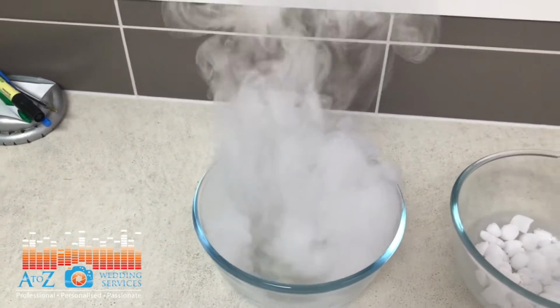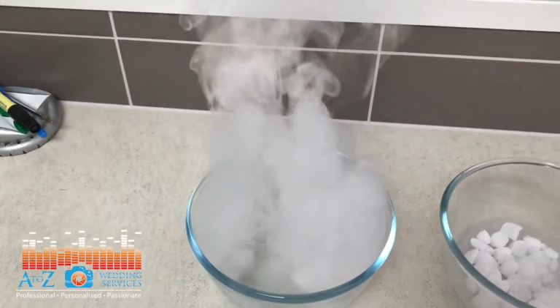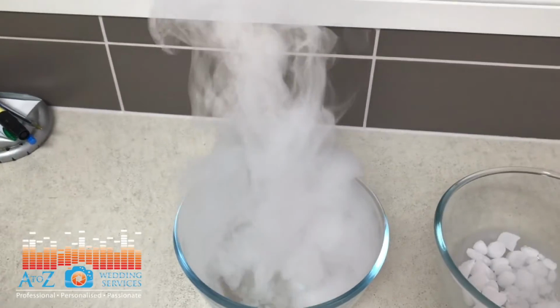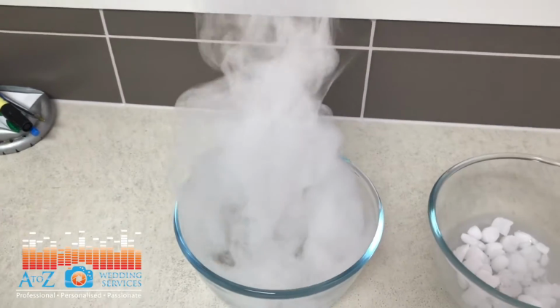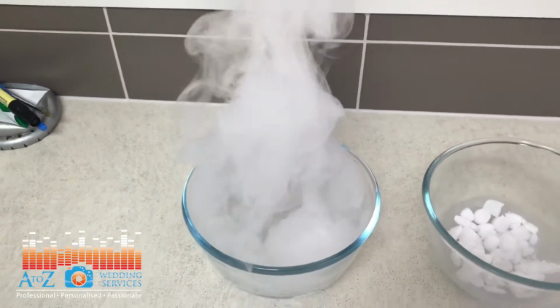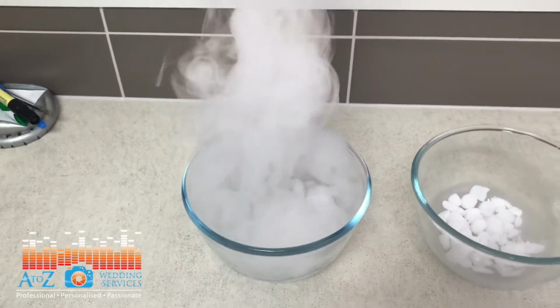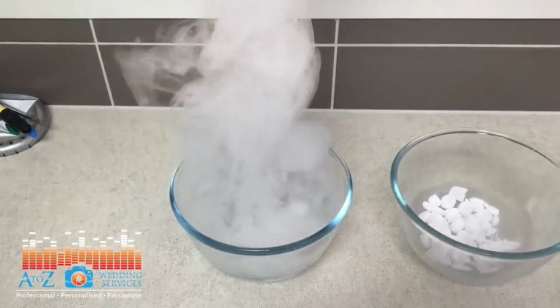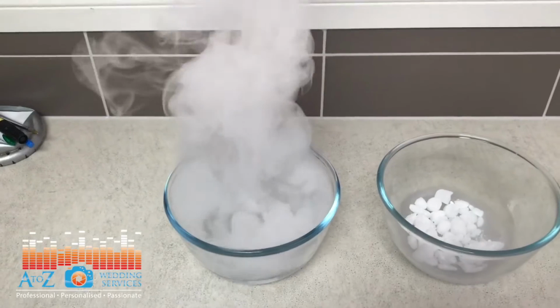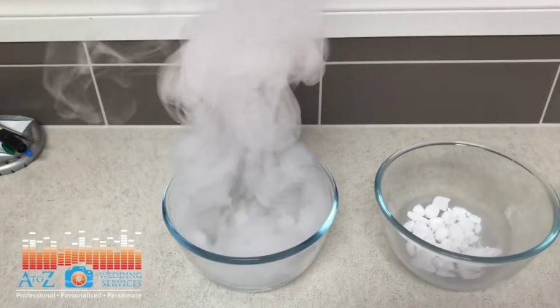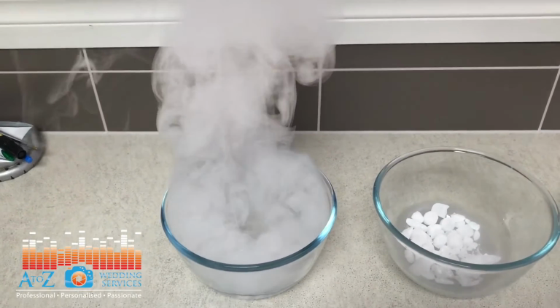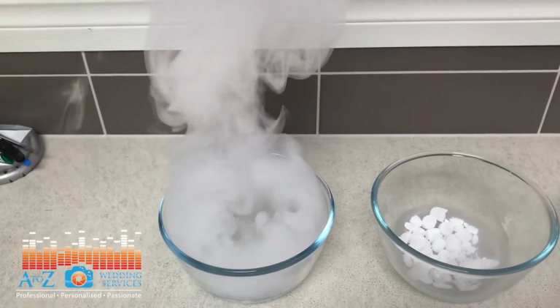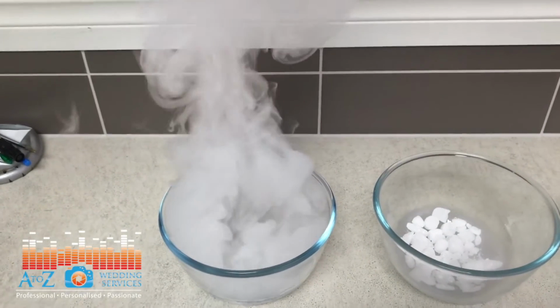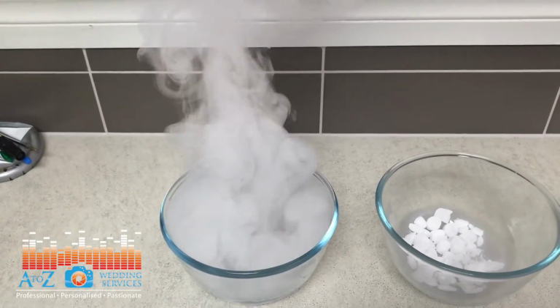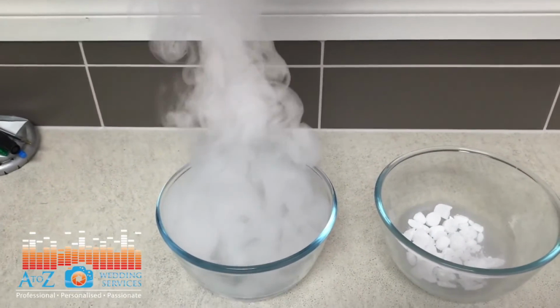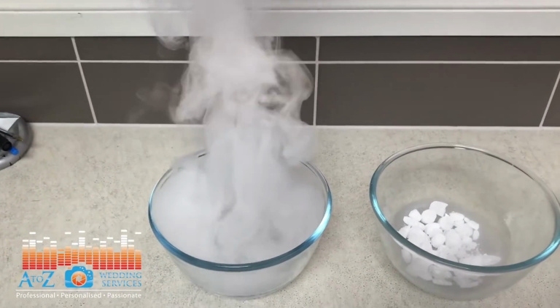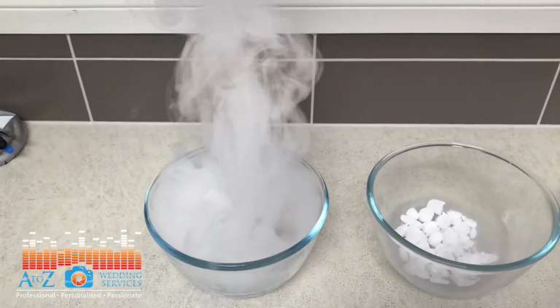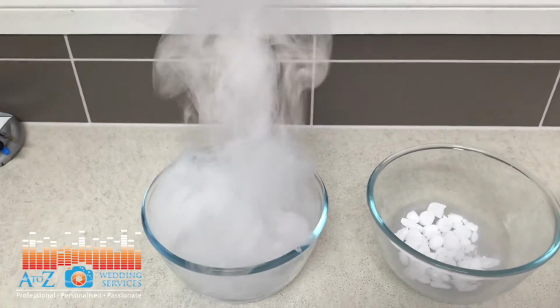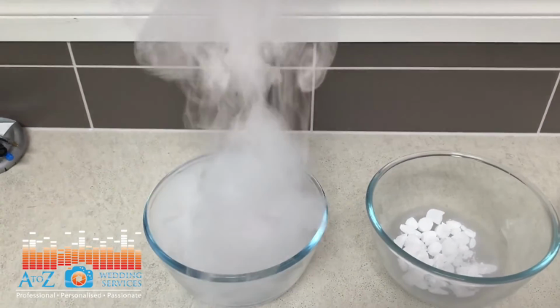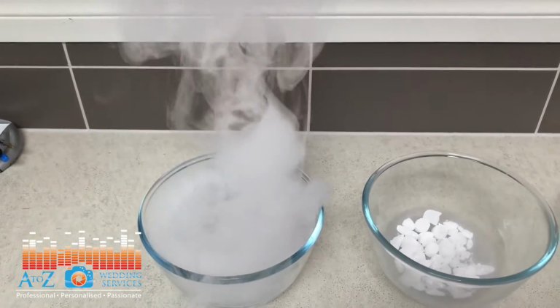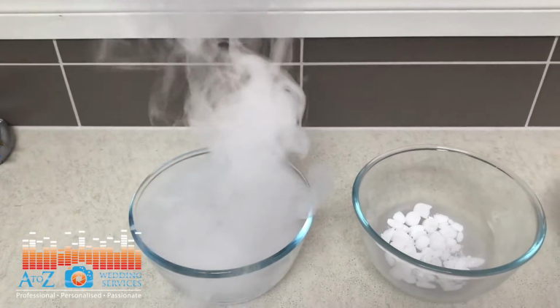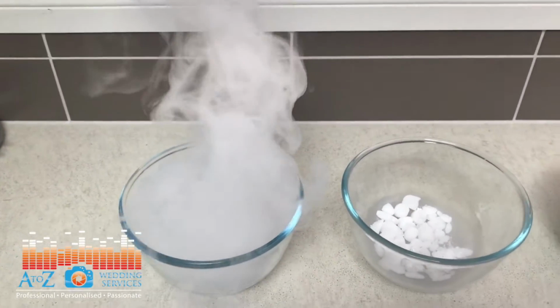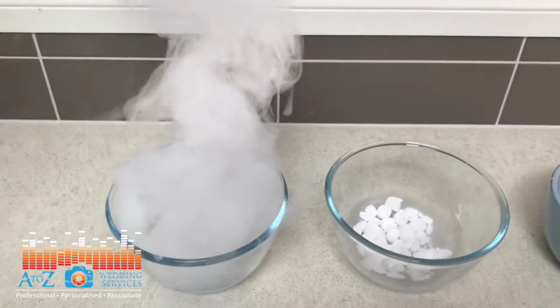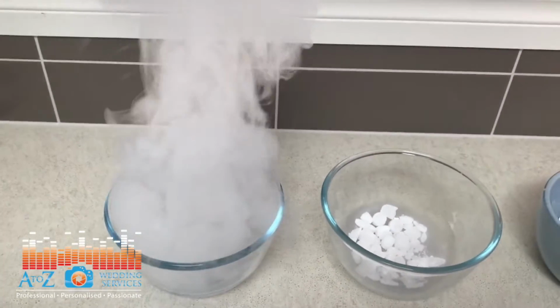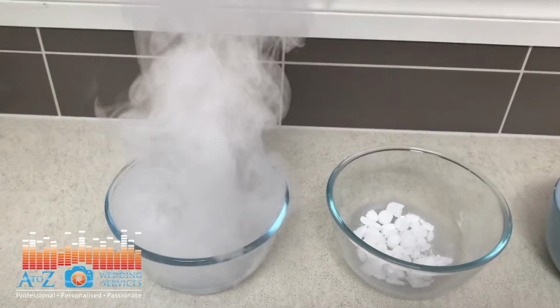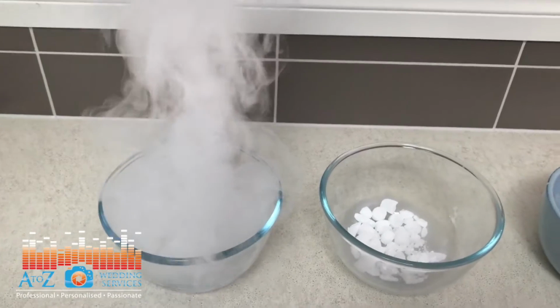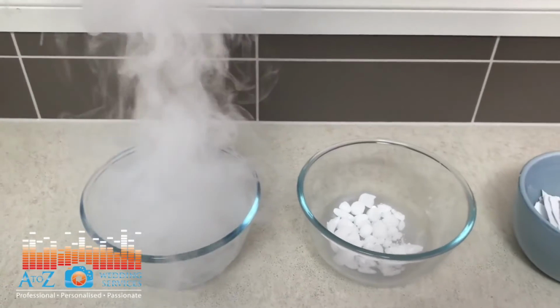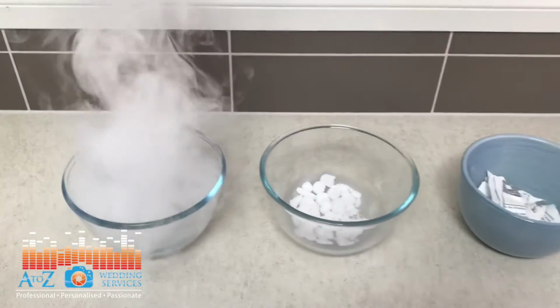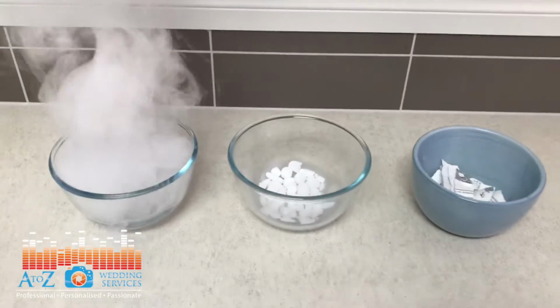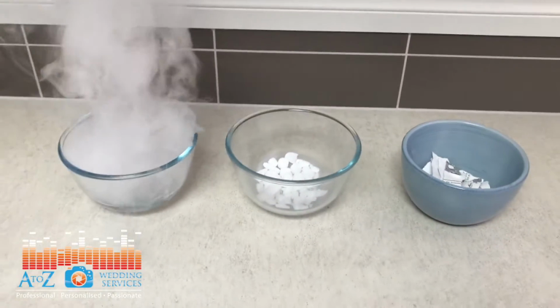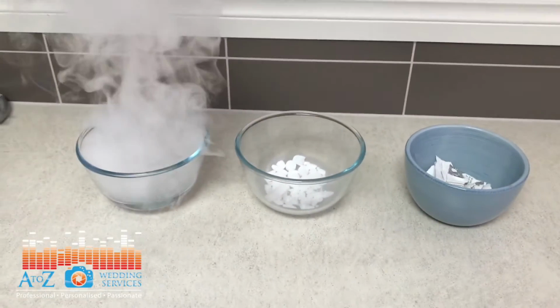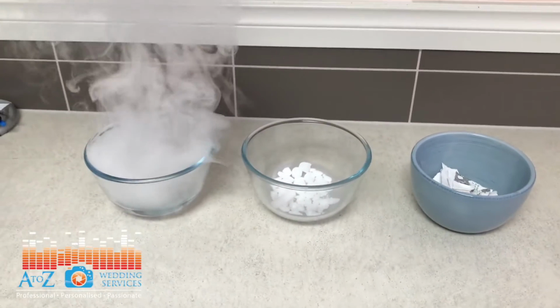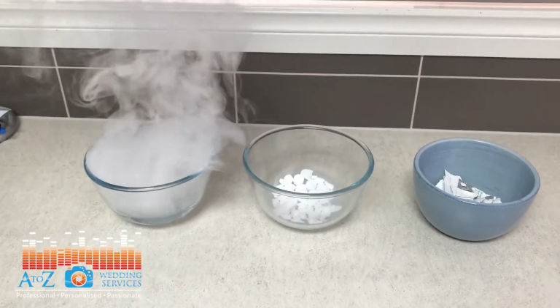This is not smoke — it's carbon dioxide. It will not set off smoke alarms. We'll now go over to the smoke detector to prove it does not set it off.